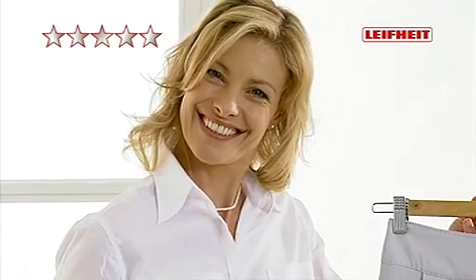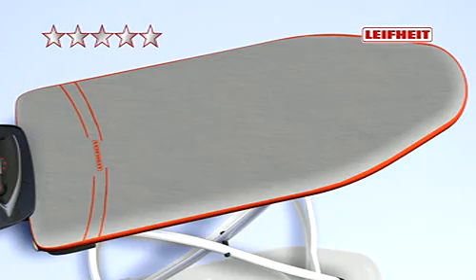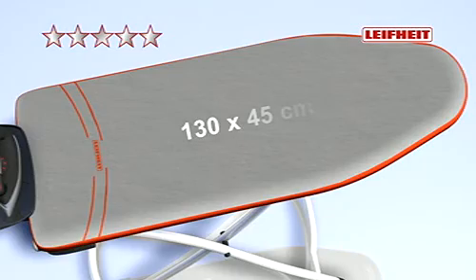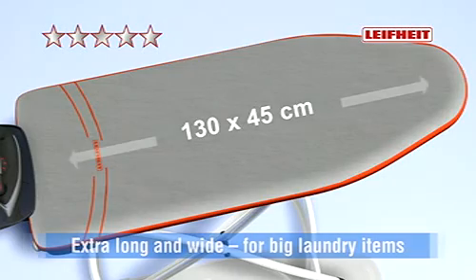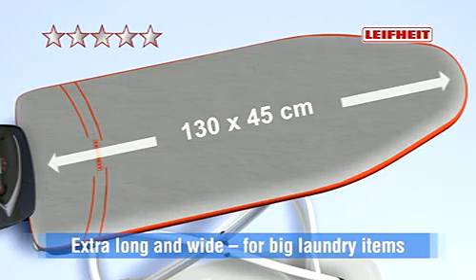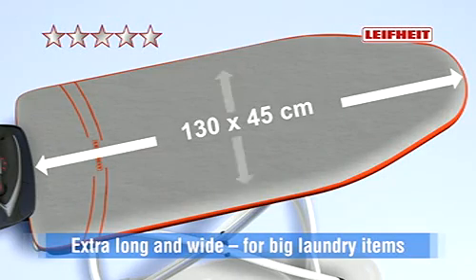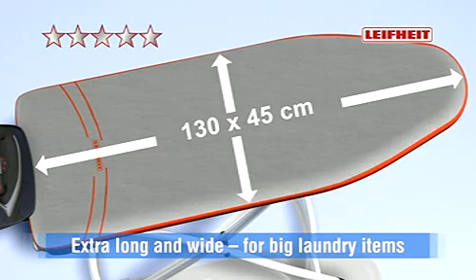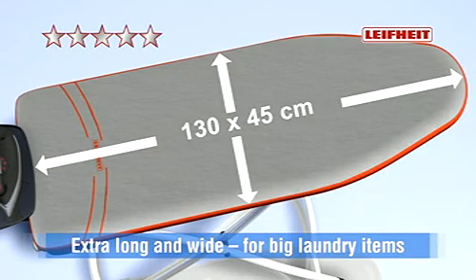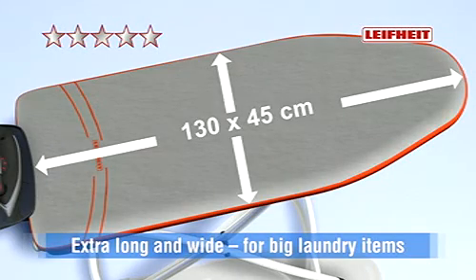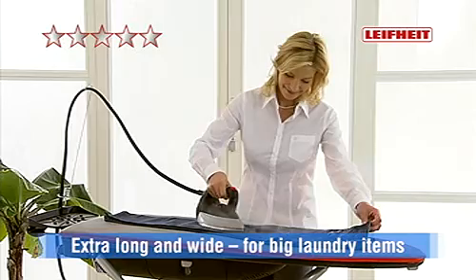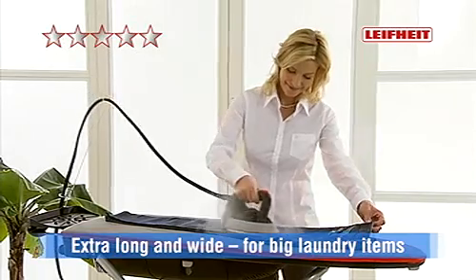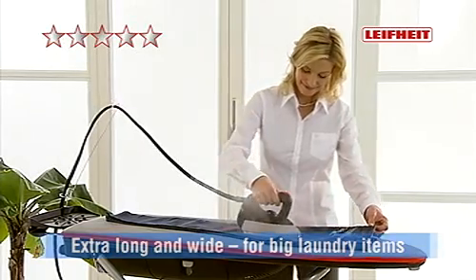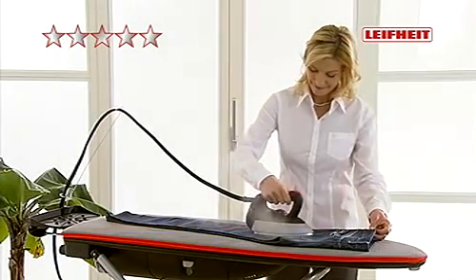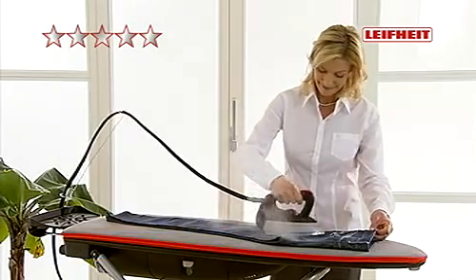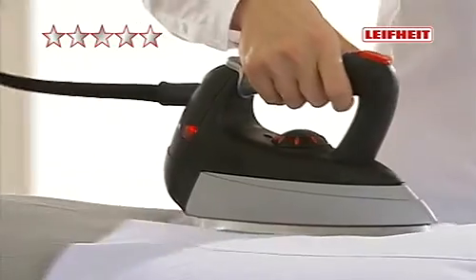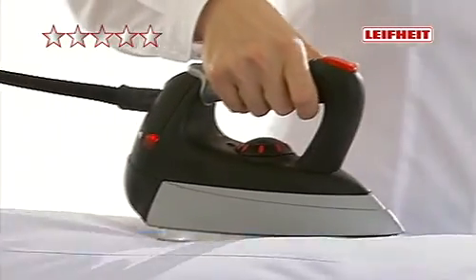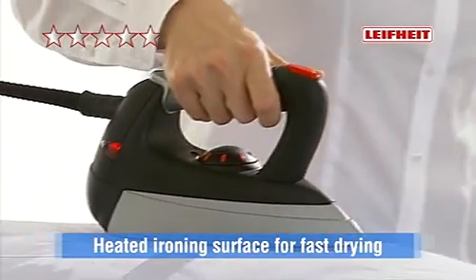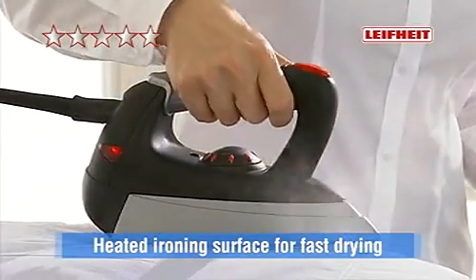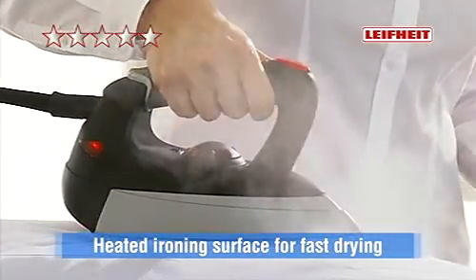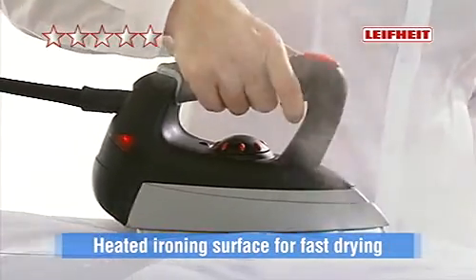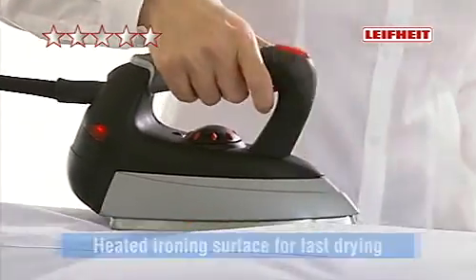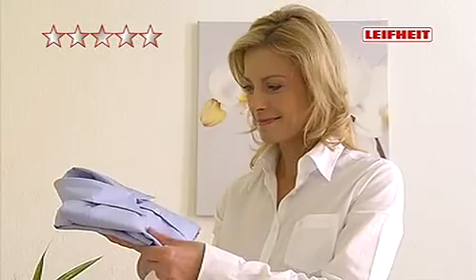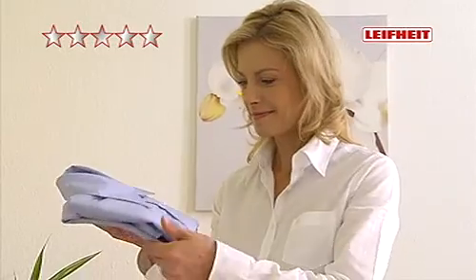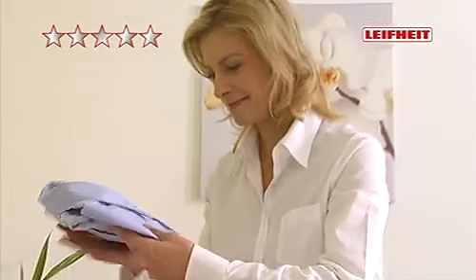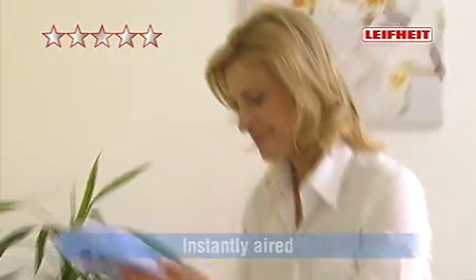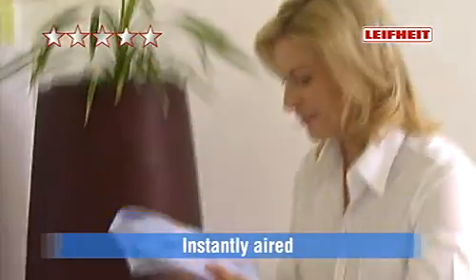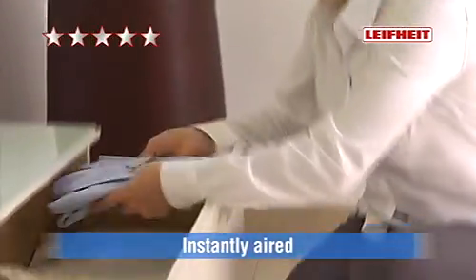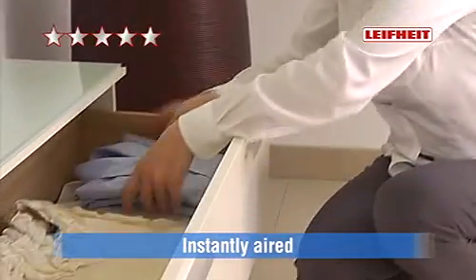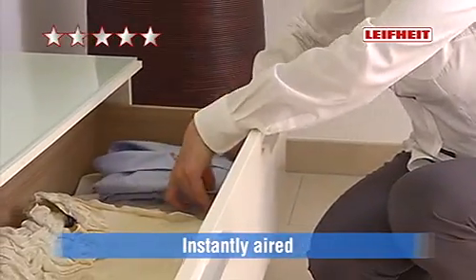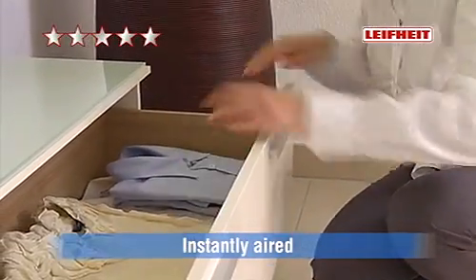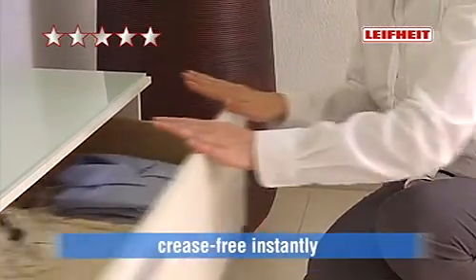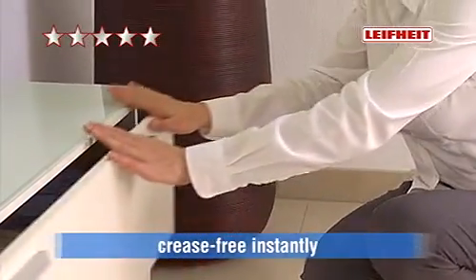The LIFEHEIGHT Starline GALA ironing surface is extra long and extra wide for big laundry items. The surface is also heated, thus aiding faster drying of laundry — smooth, aired and automatically crease-free instantly.